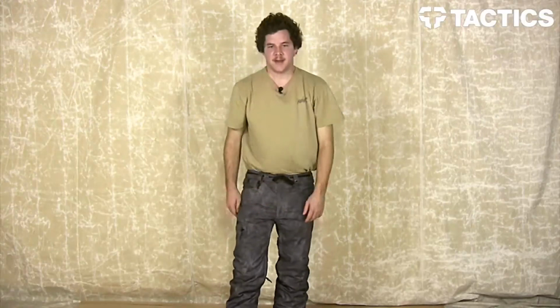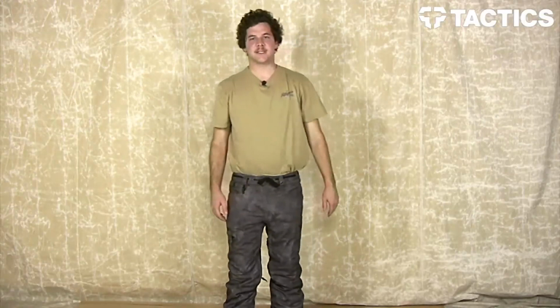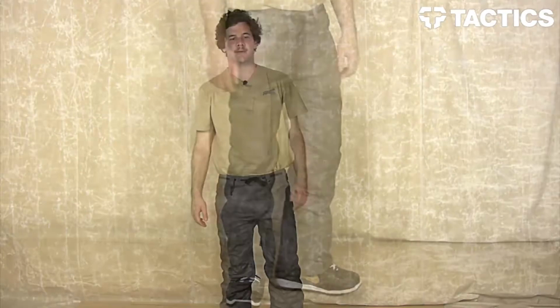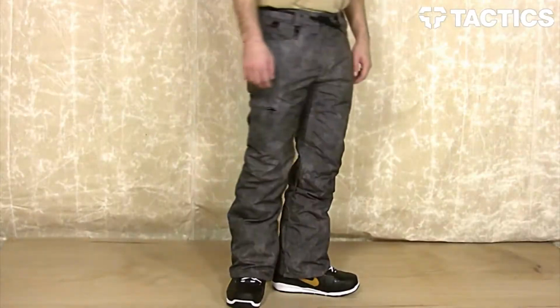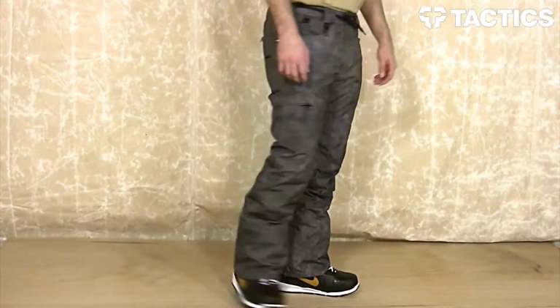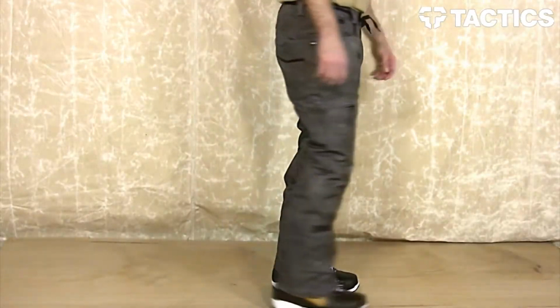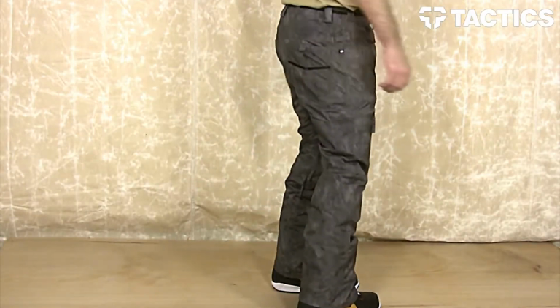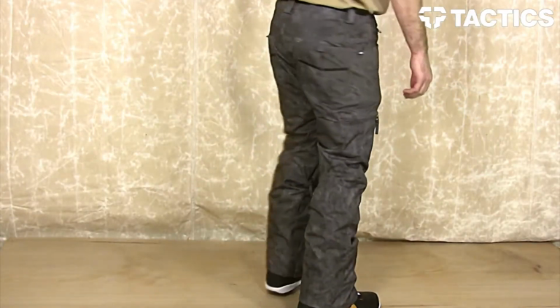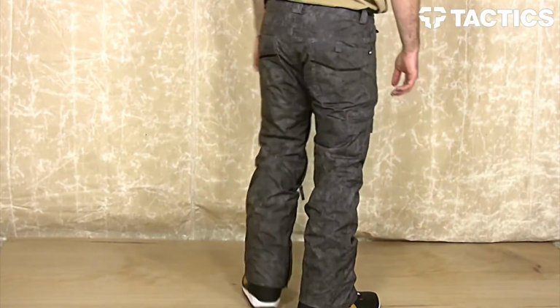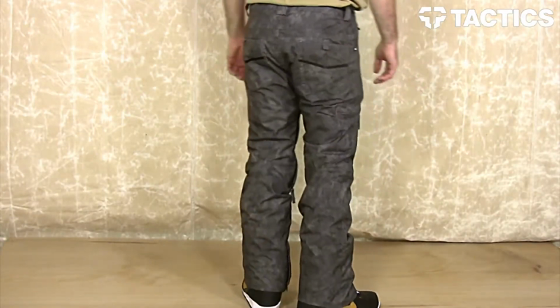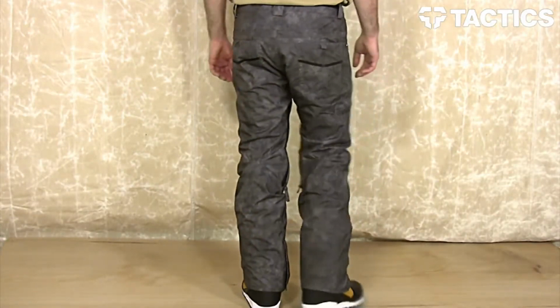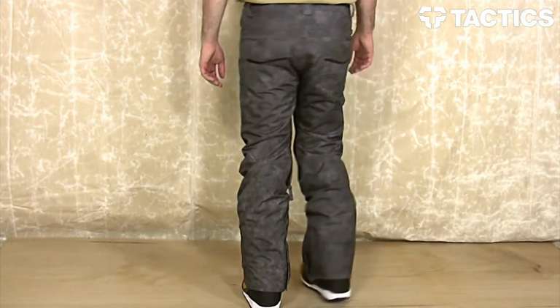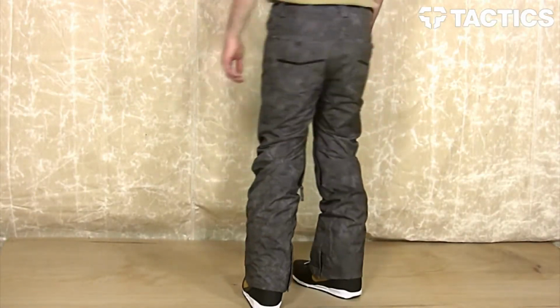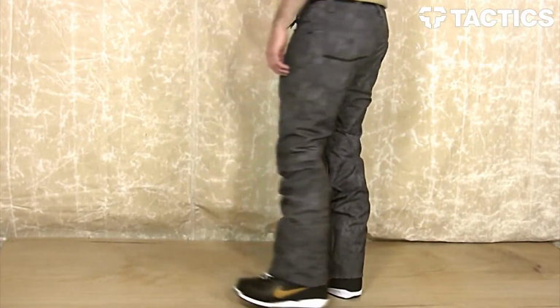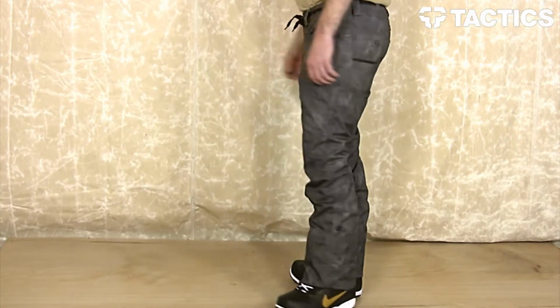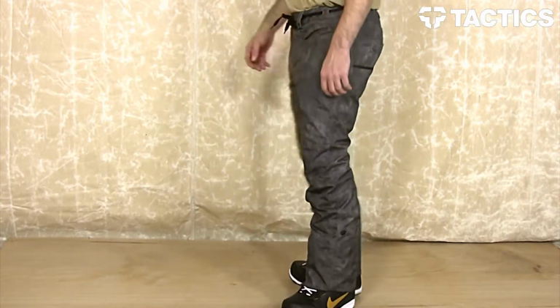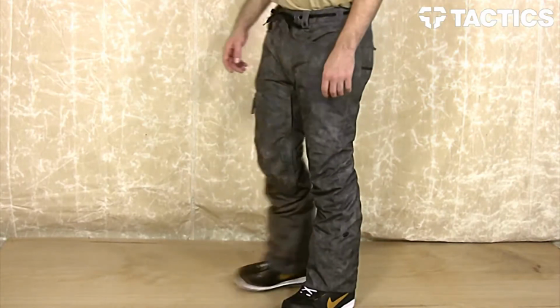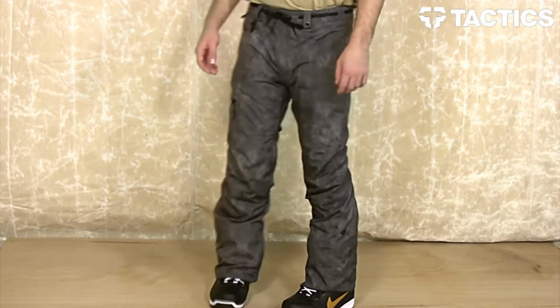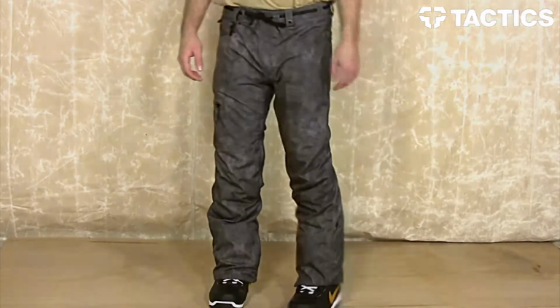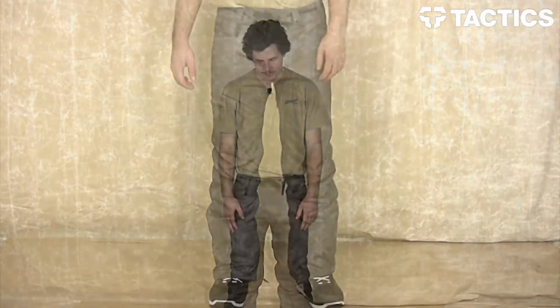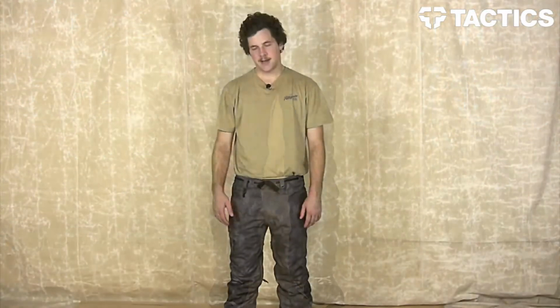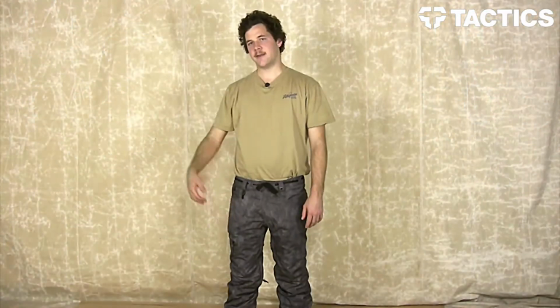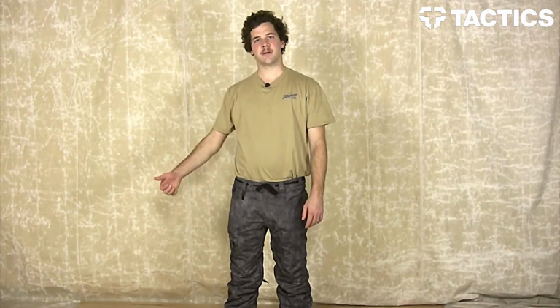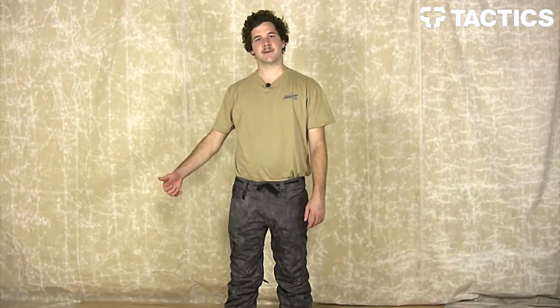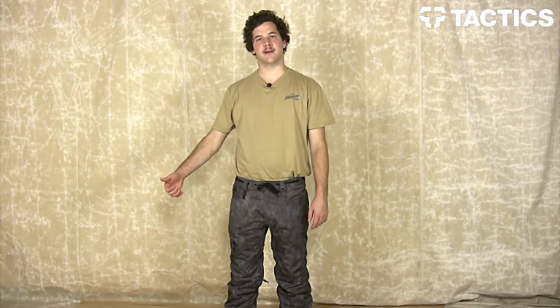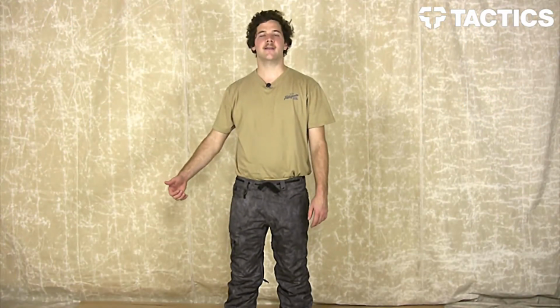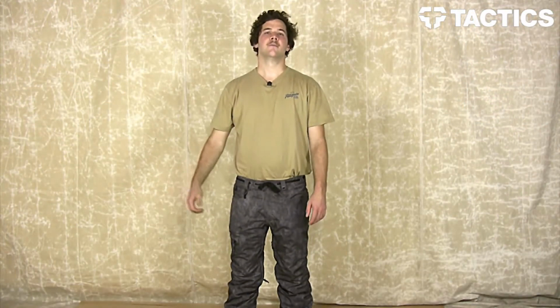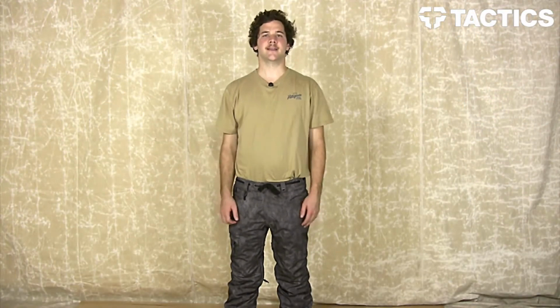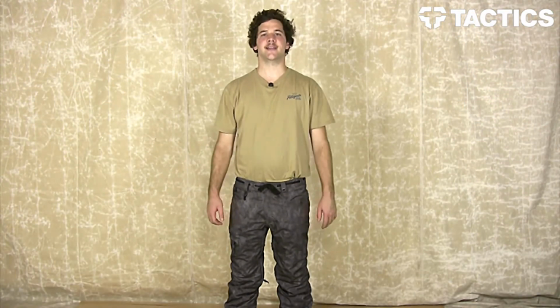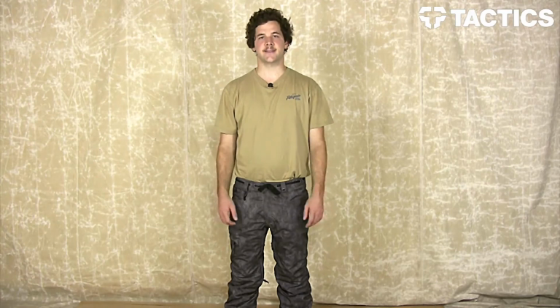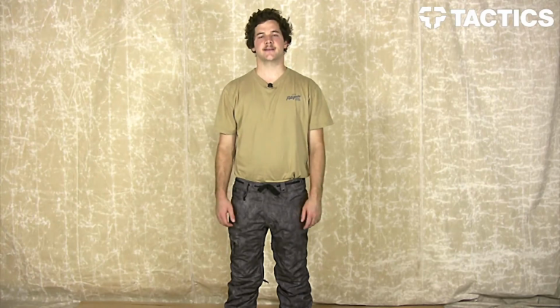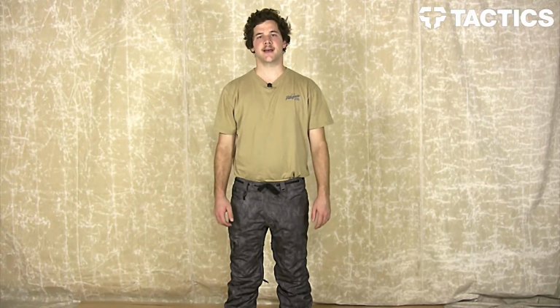And that is pretty much it — this is the Reserved Raw snowboarding pant from 686. Head on over to tactics.com and check out these snowboarding pants and all the other snowboarding pants we've got going on. Once again, that is tactics.com.